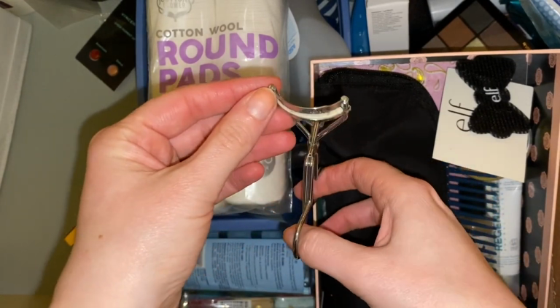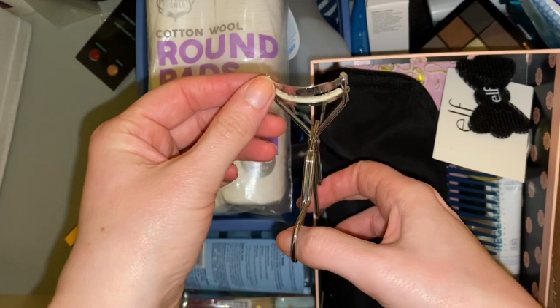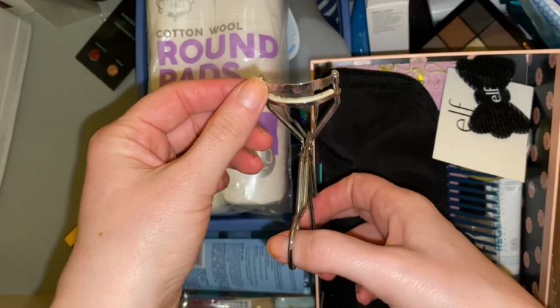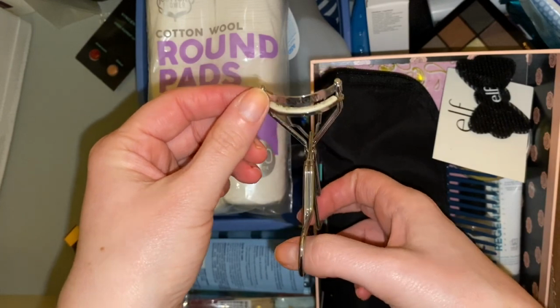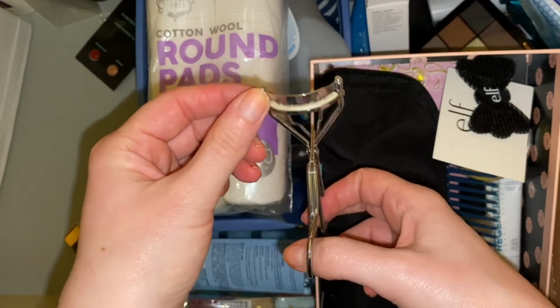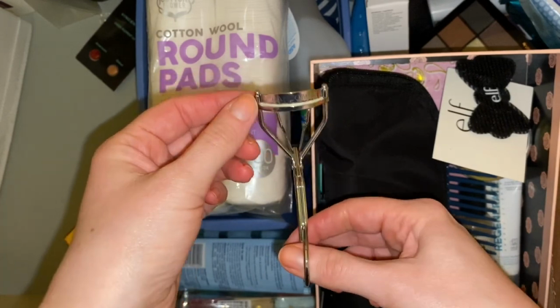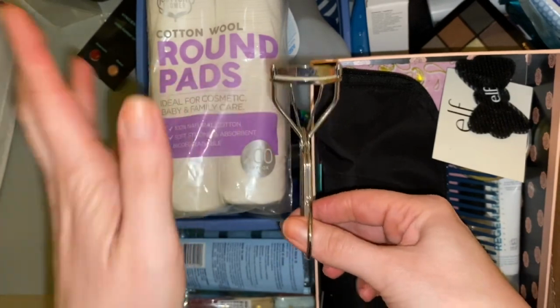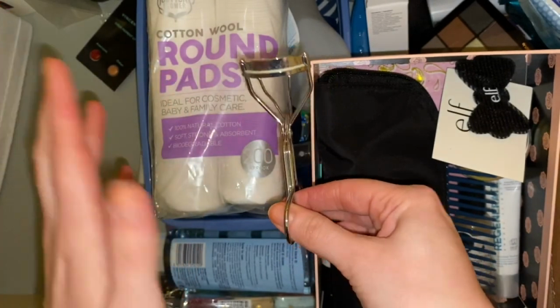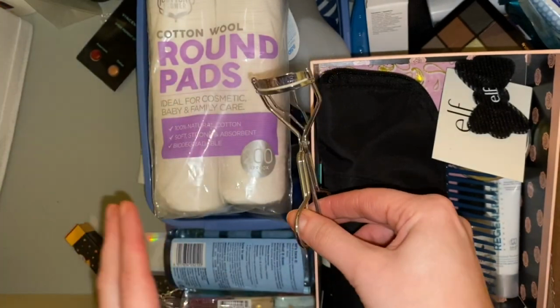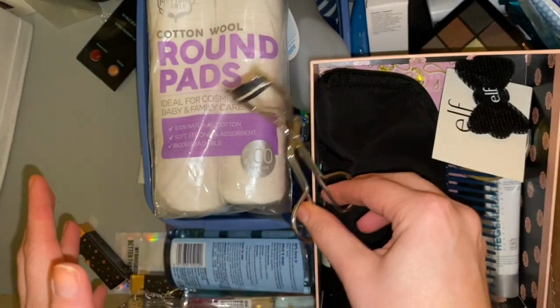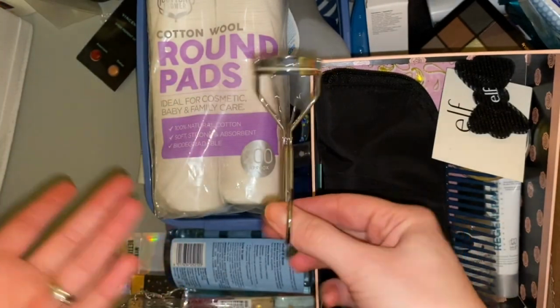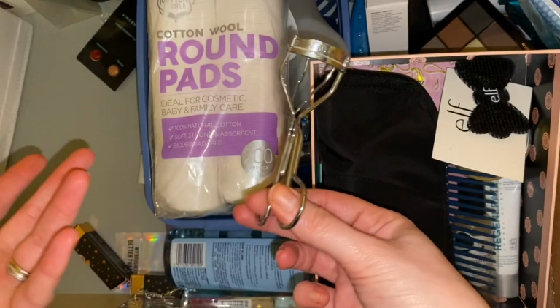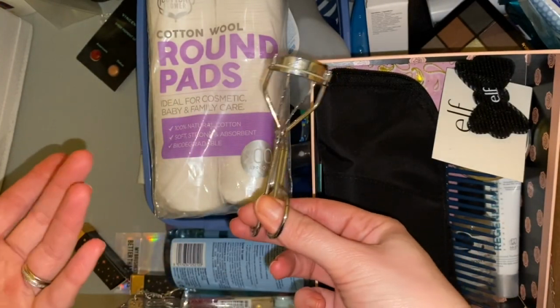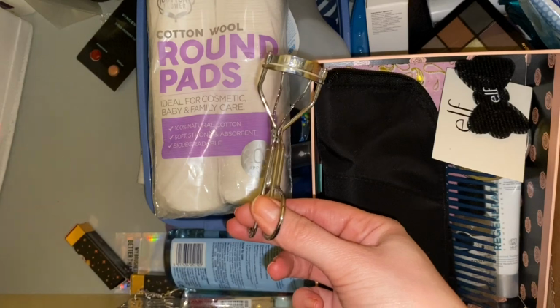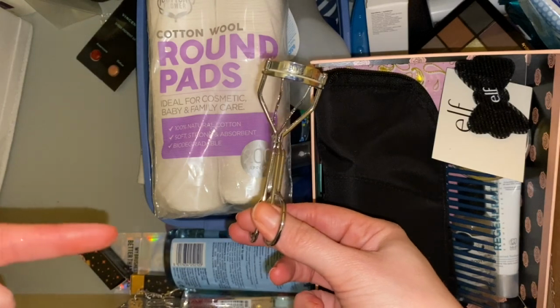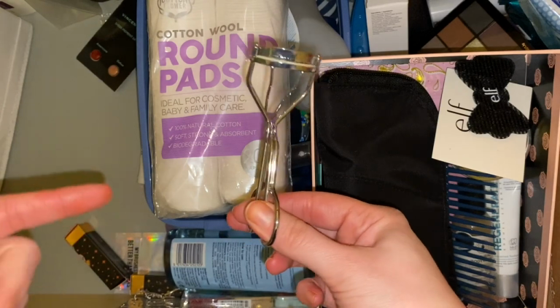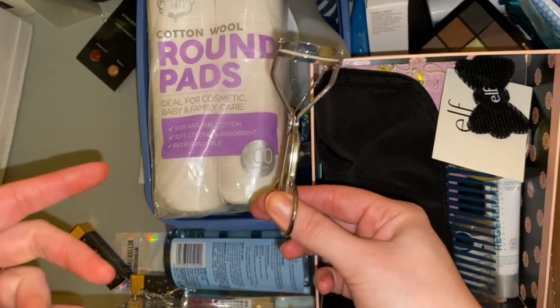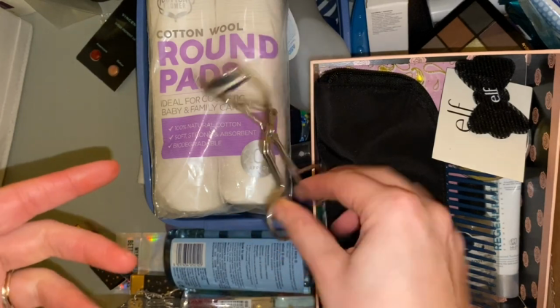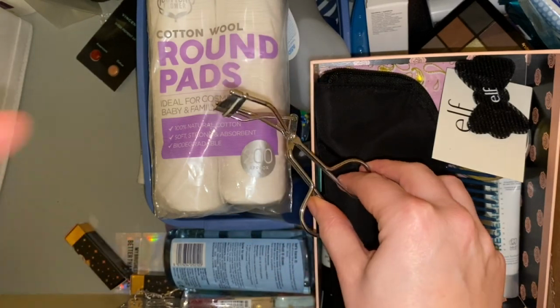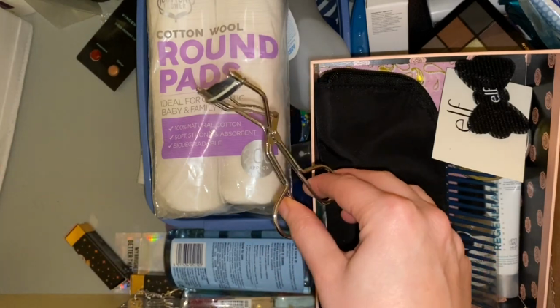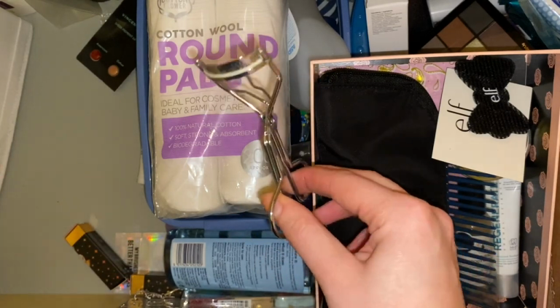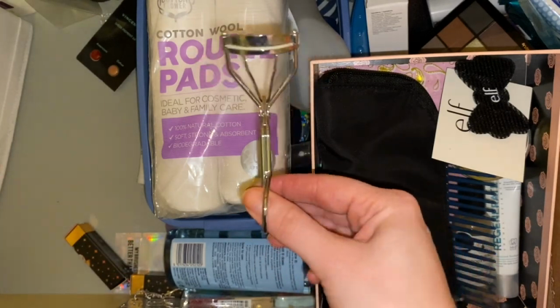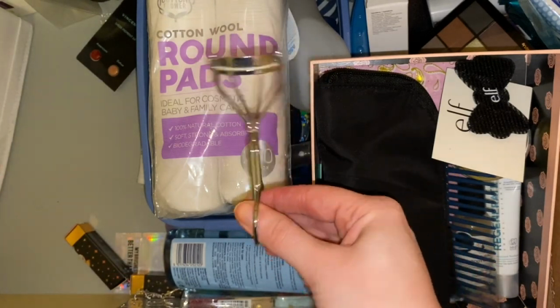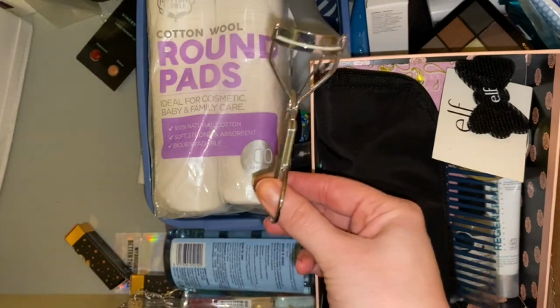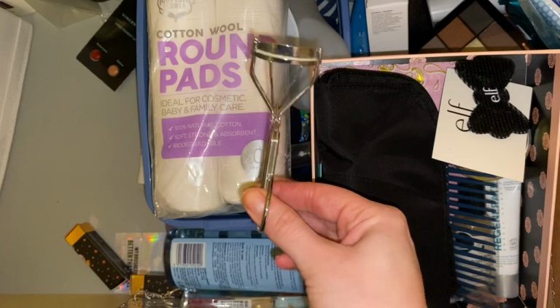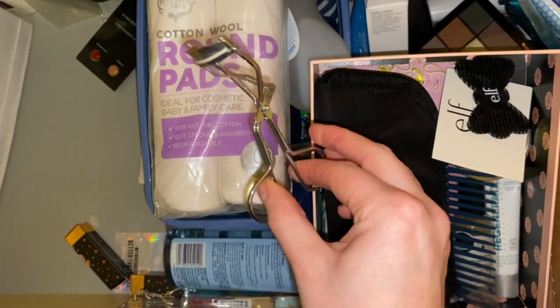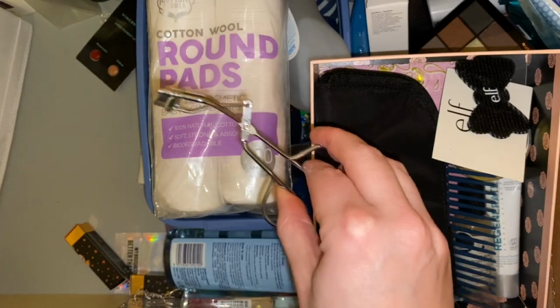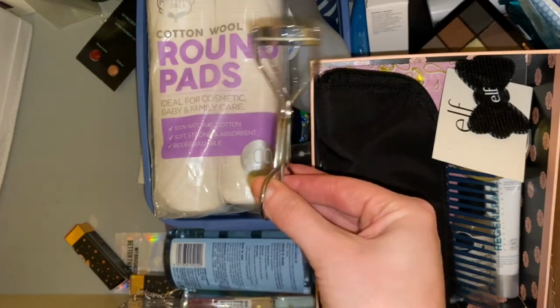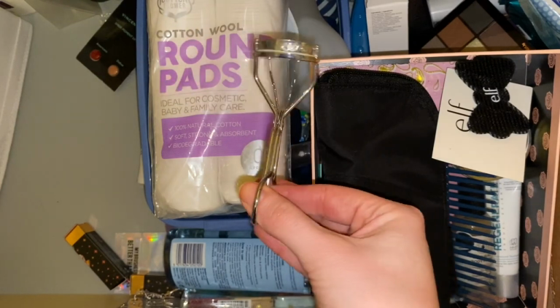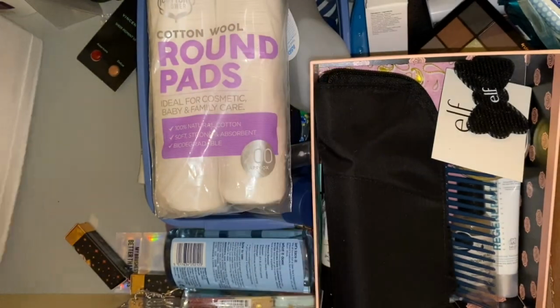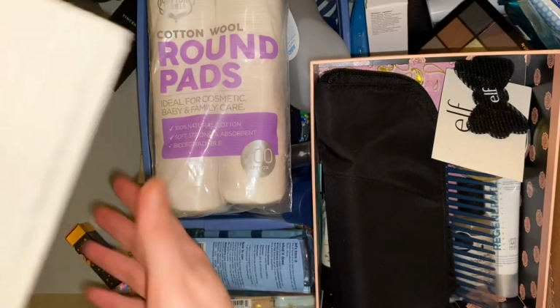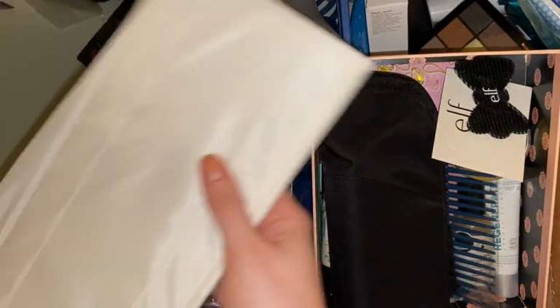I think I'm actually just going to bin the eyelash curlers because I don't use them and I know I got a couple of pairs in a Glossybox last year and they're still in the box, so I'll just bin the old ones.